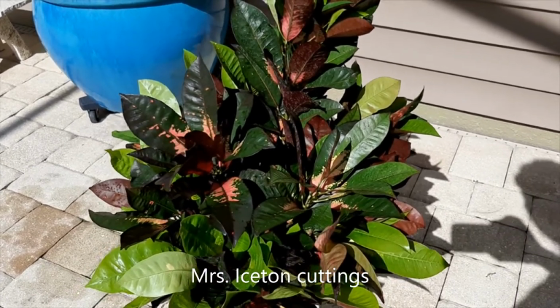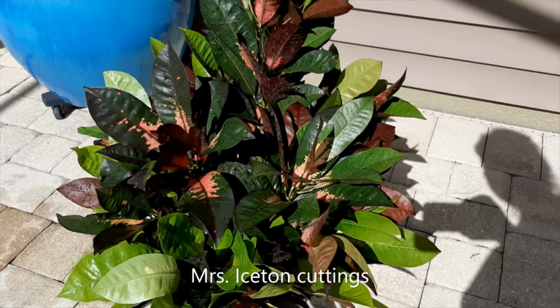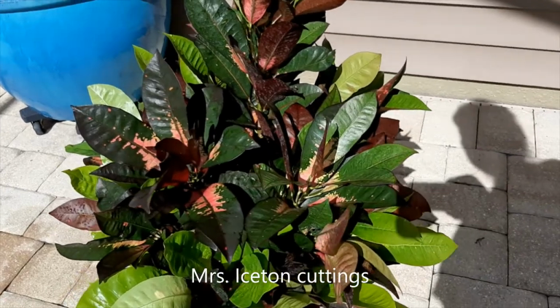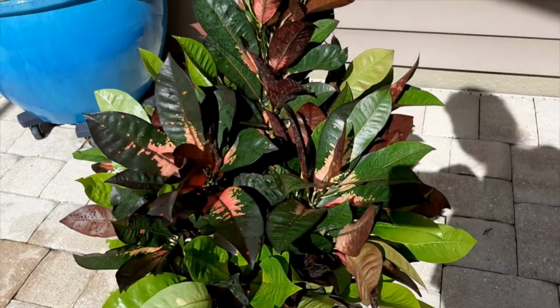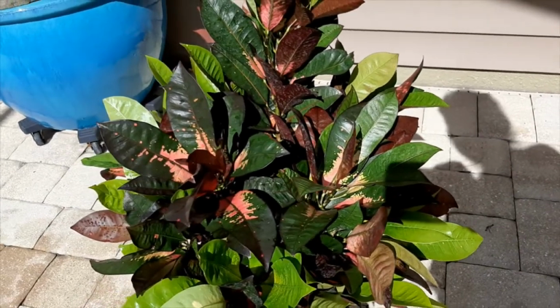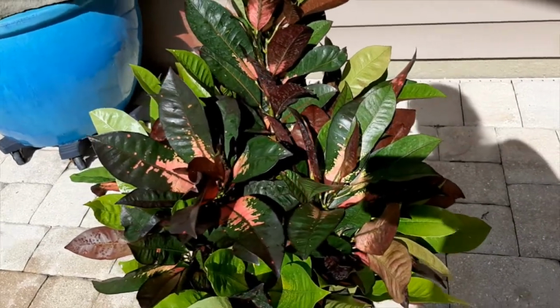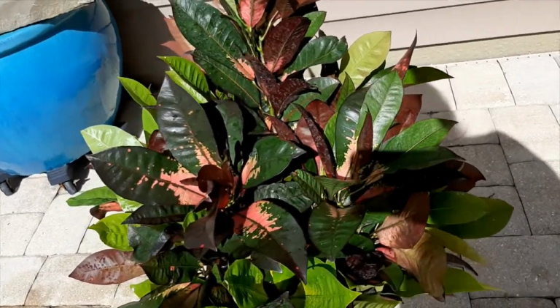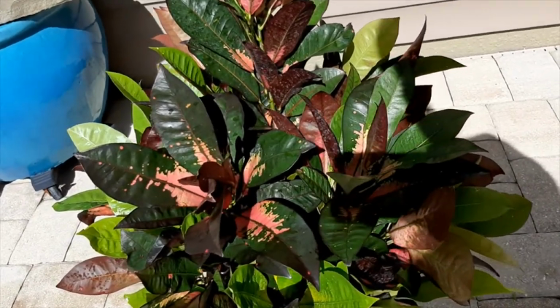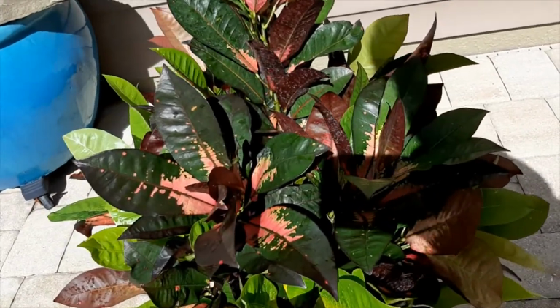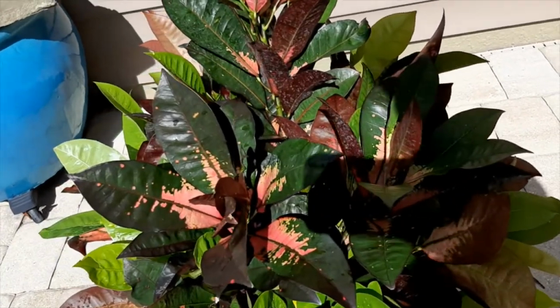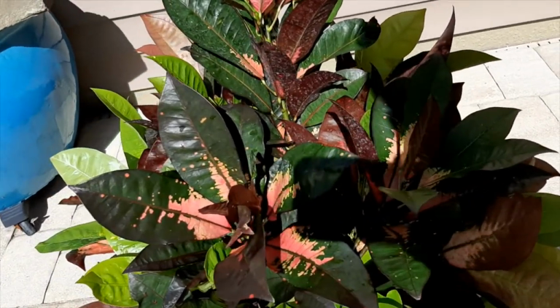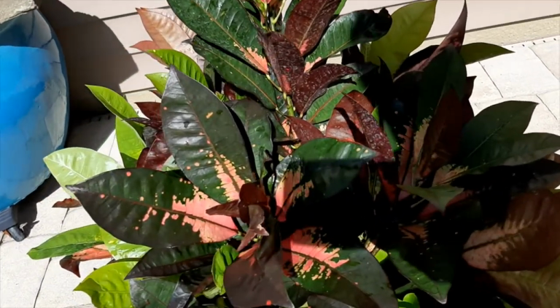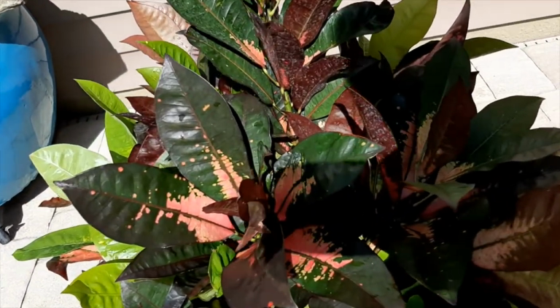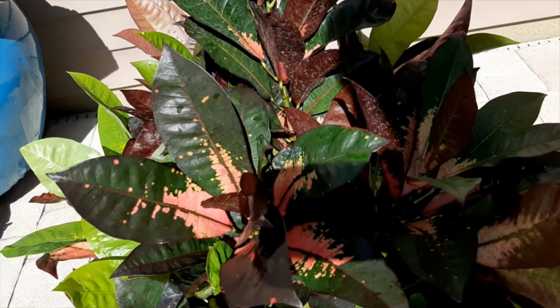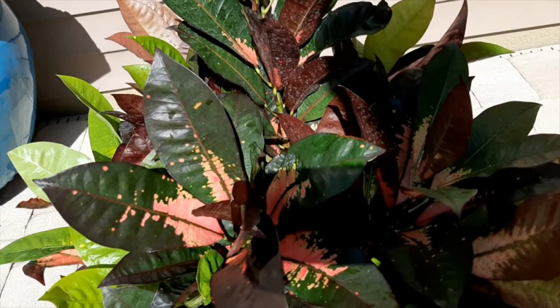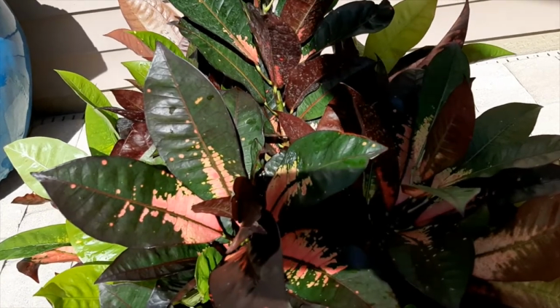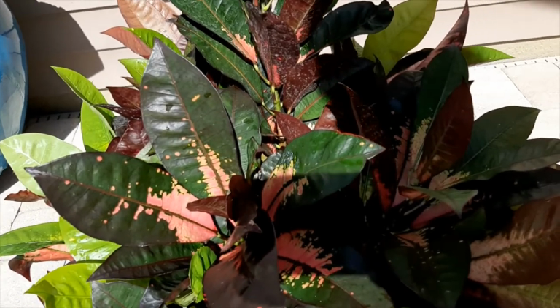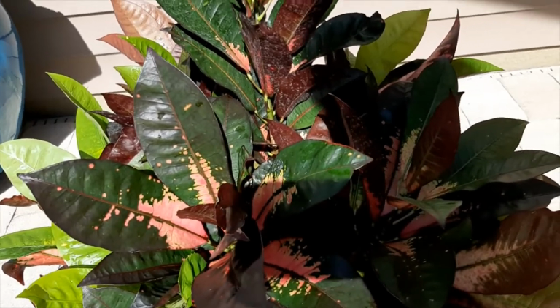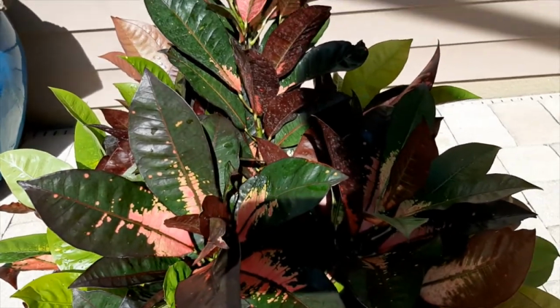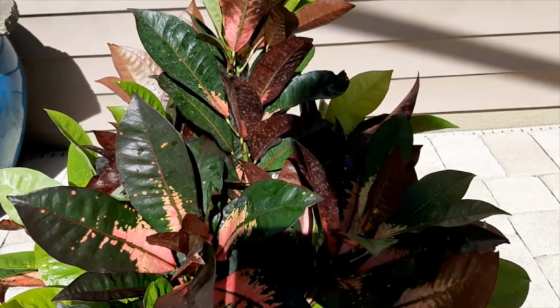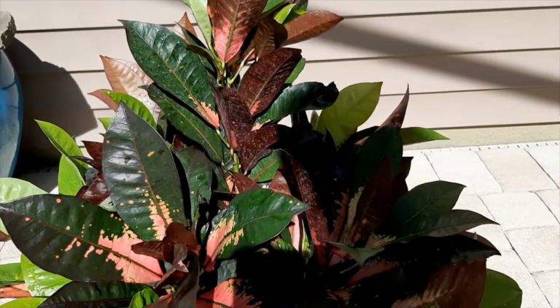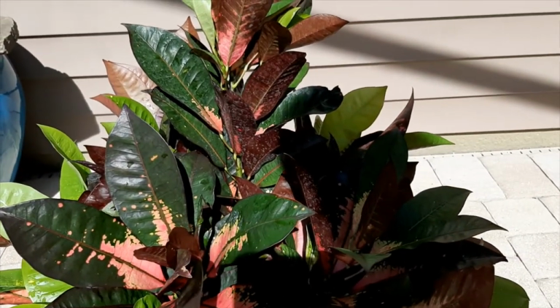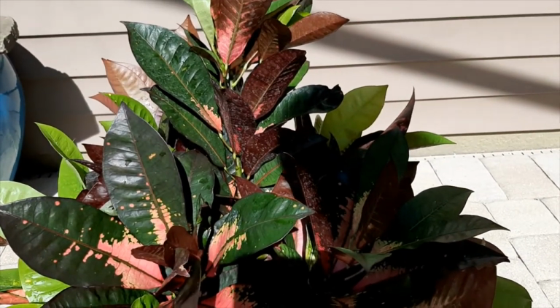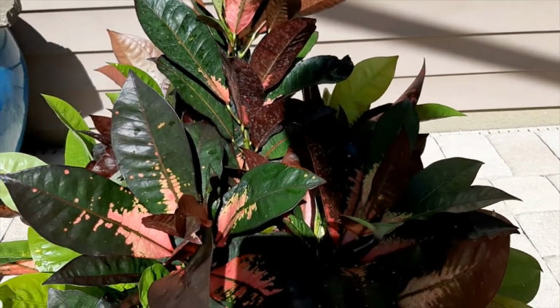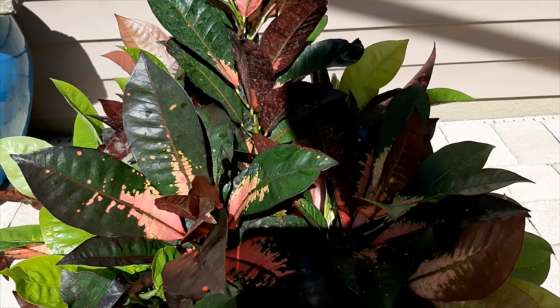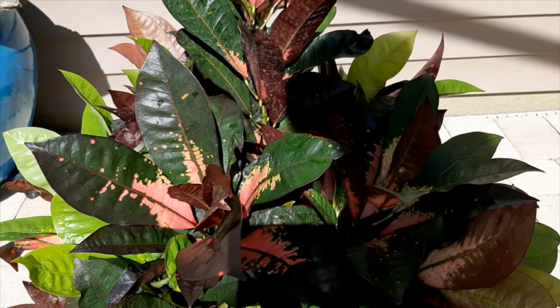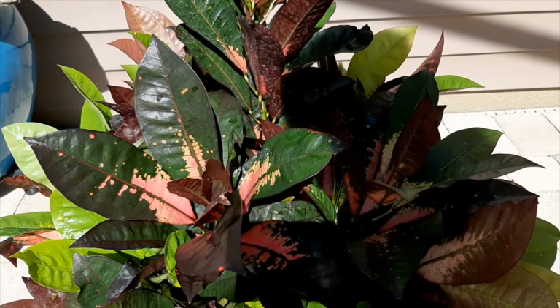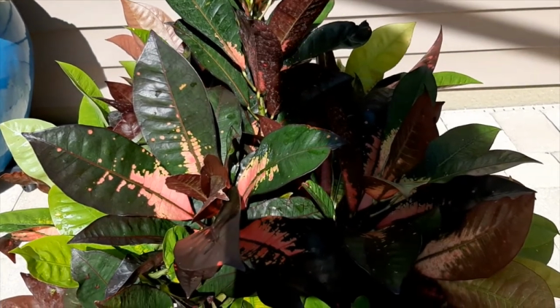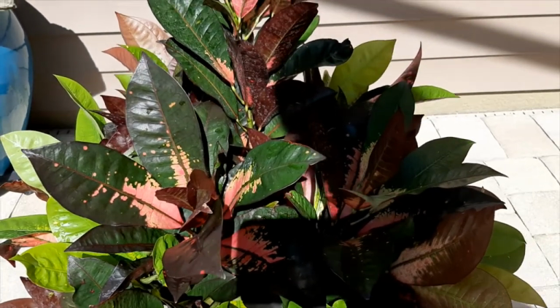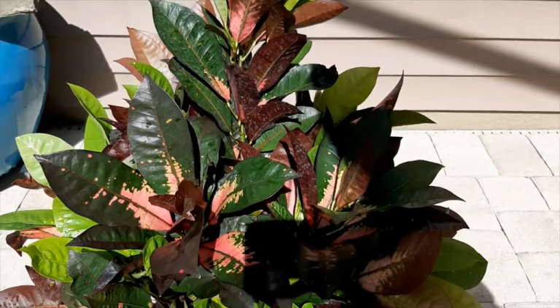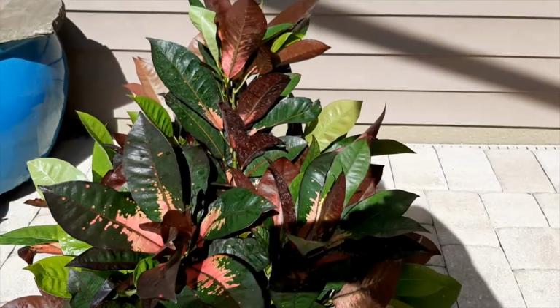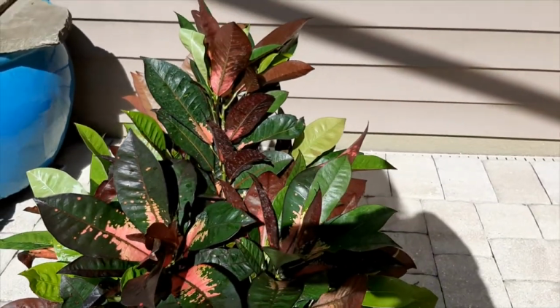New leaves come out green, then eventually as she matures, she has a lot of pink in her and some dark green and burgundy. You can see the underside is sometimes burgundy on these — a beautiful croton.